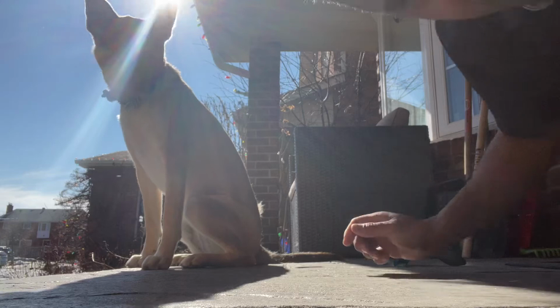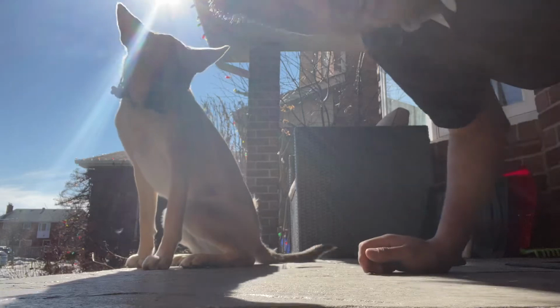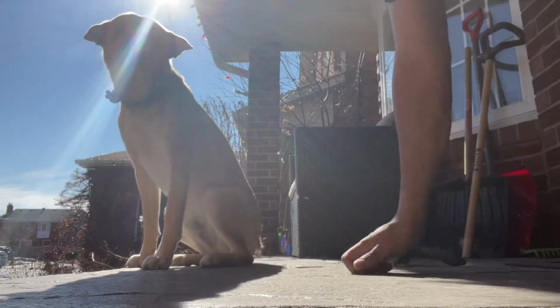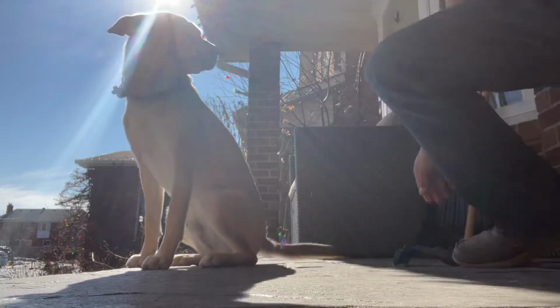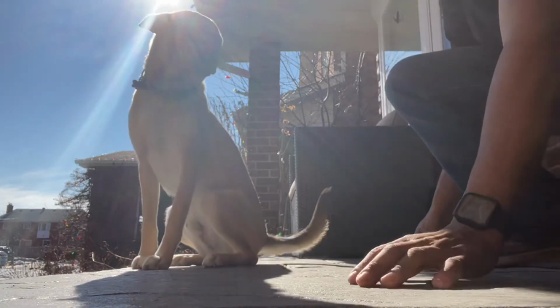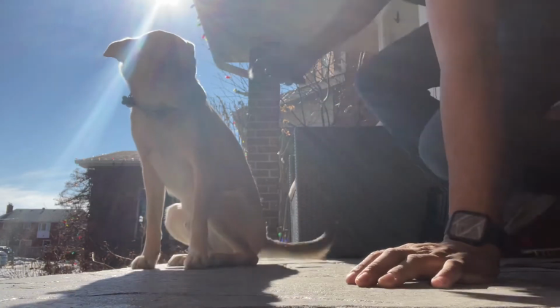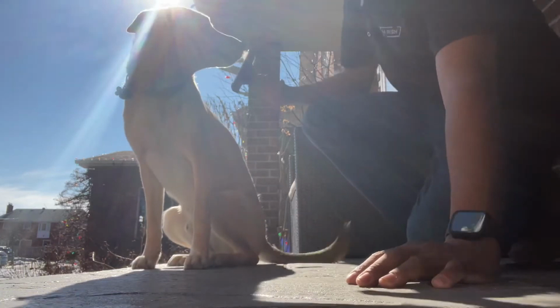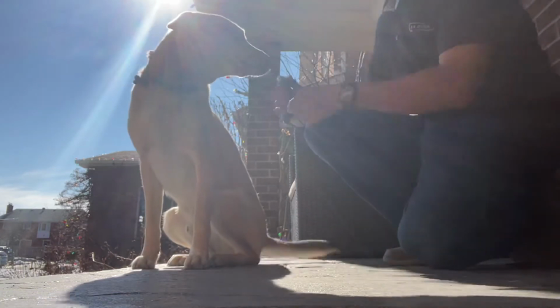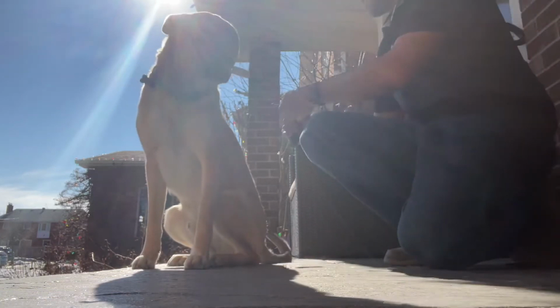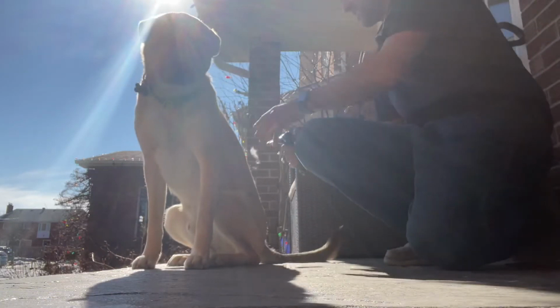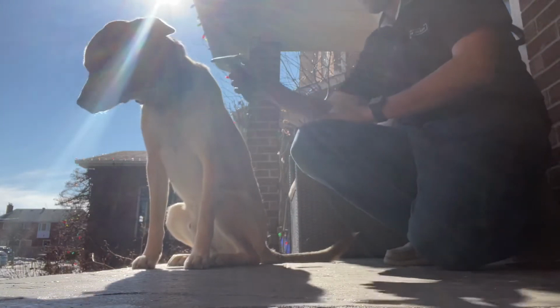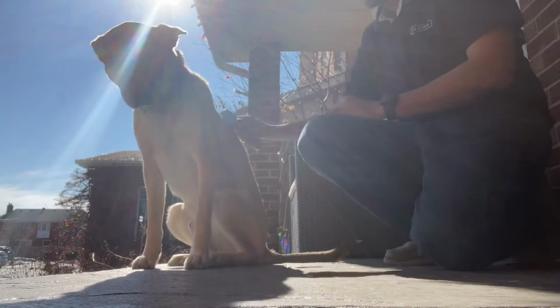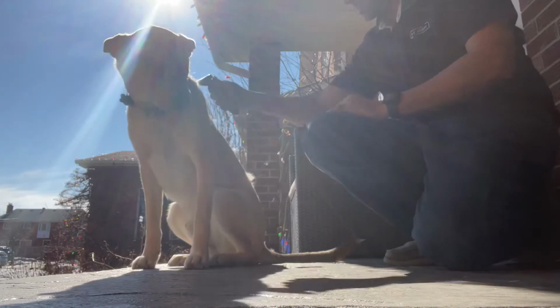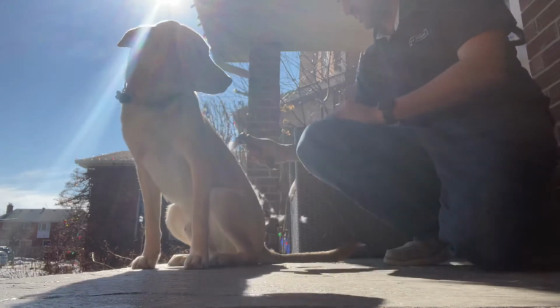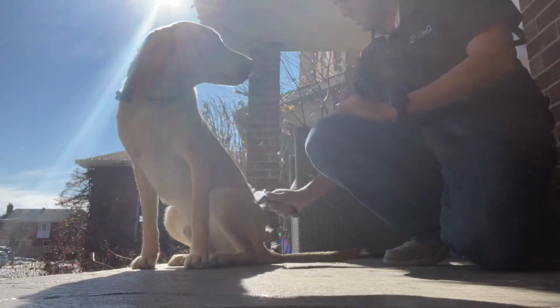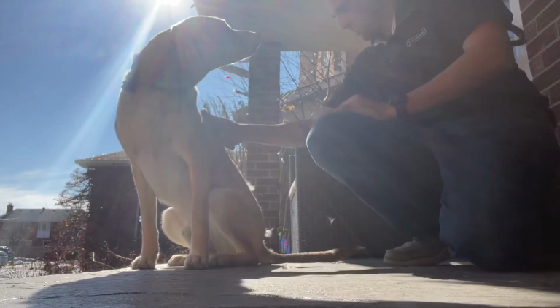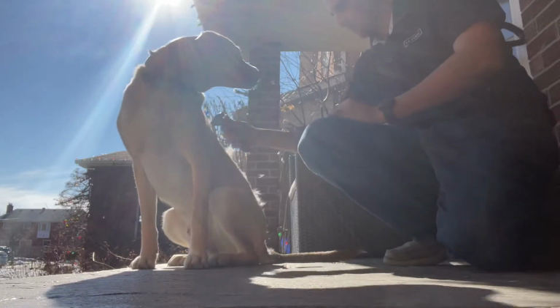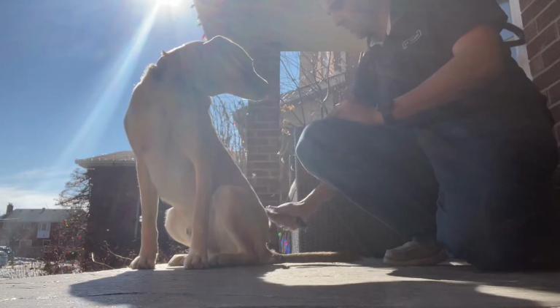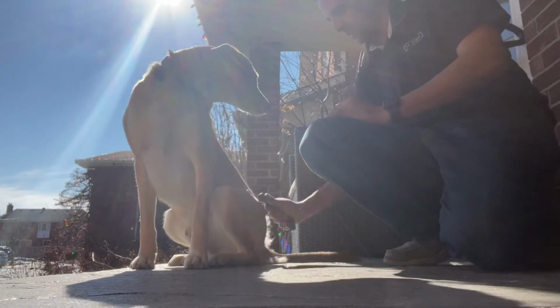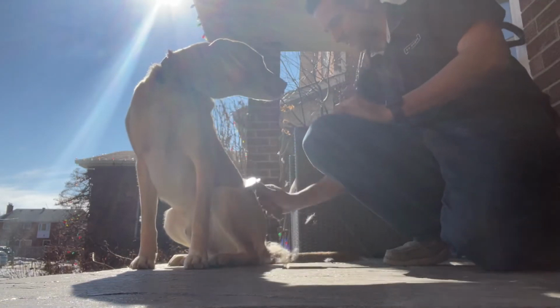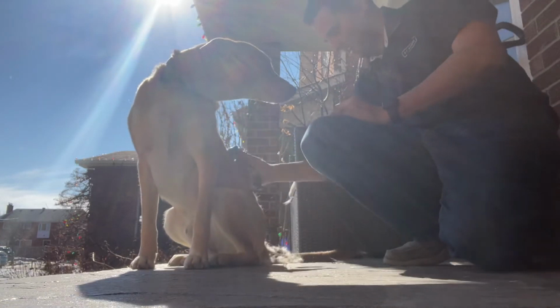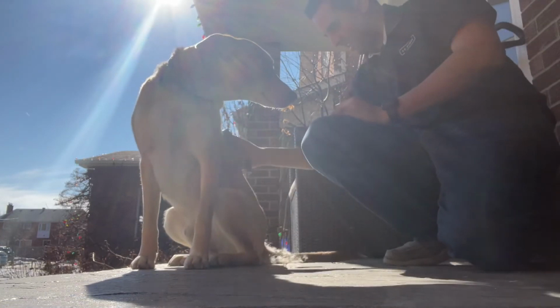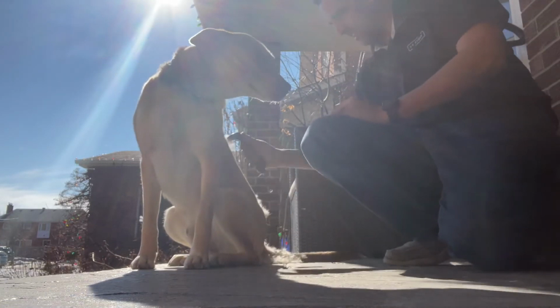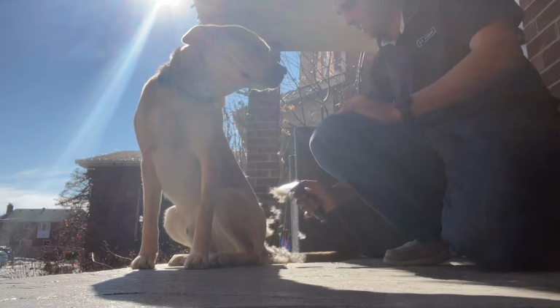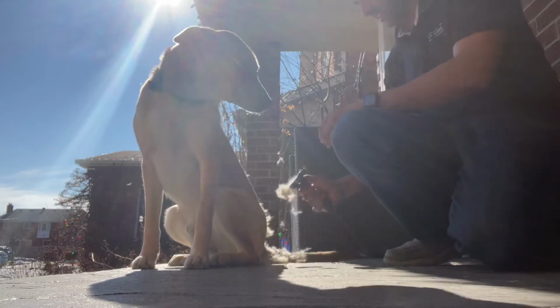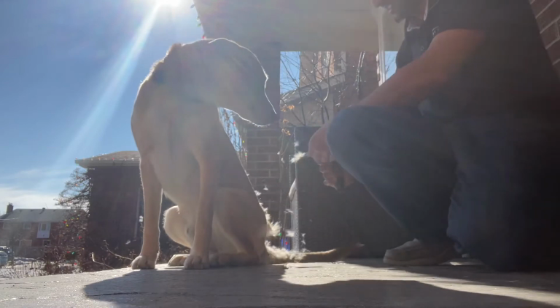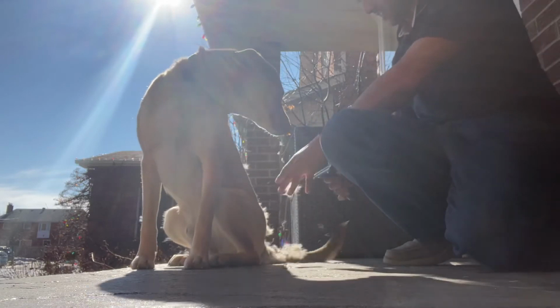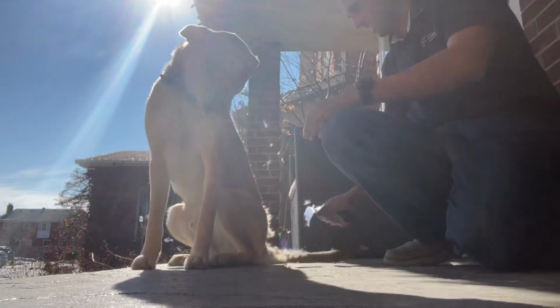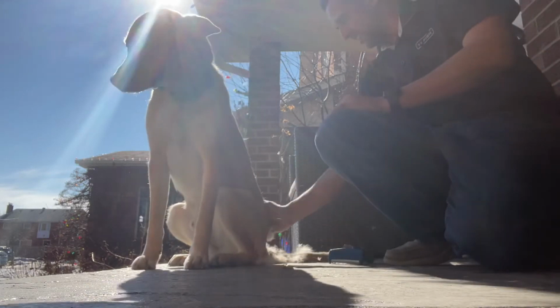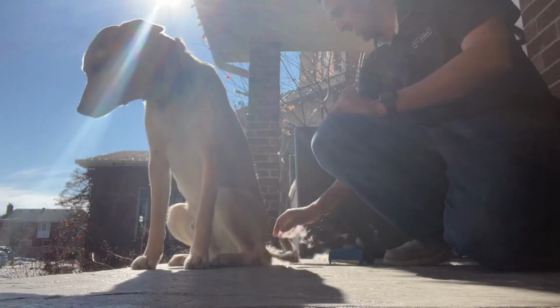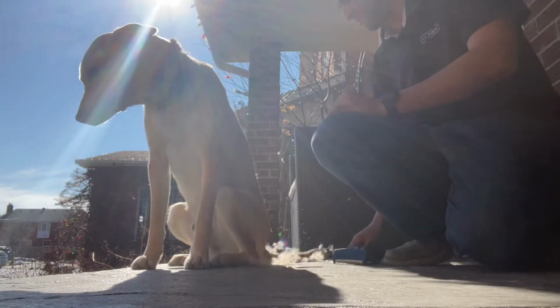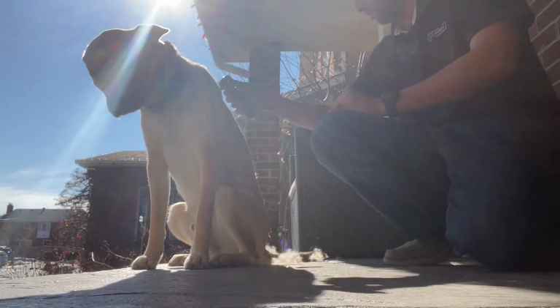Just using the Furminator brush. It's a wicked brush. Check this out — Charlie loves it. Look at this, it's crazy. Beautiful brush.